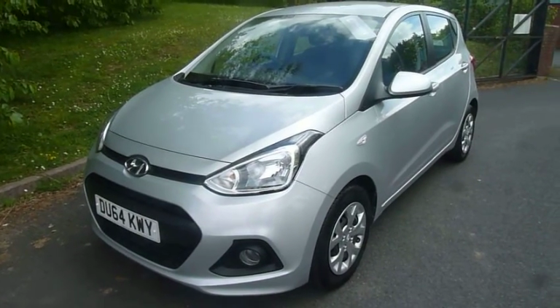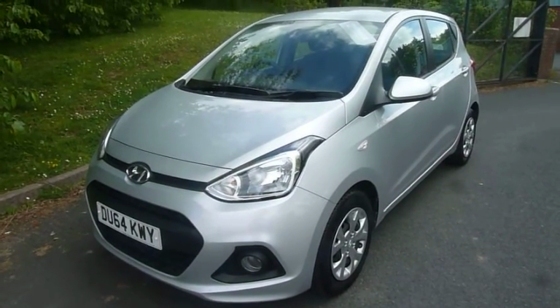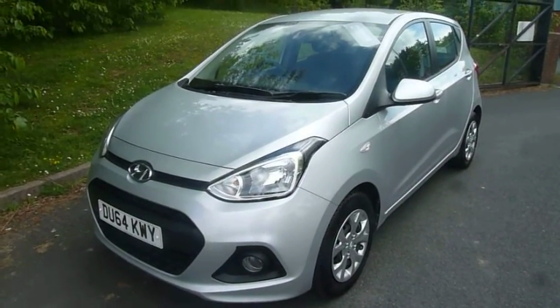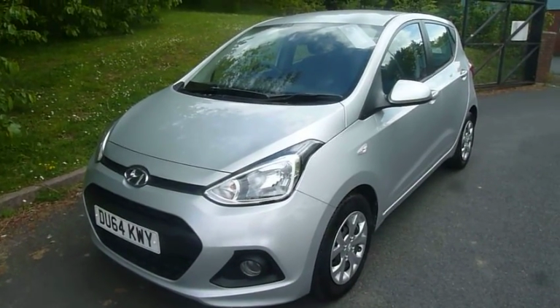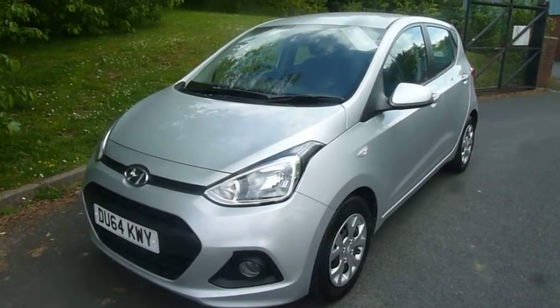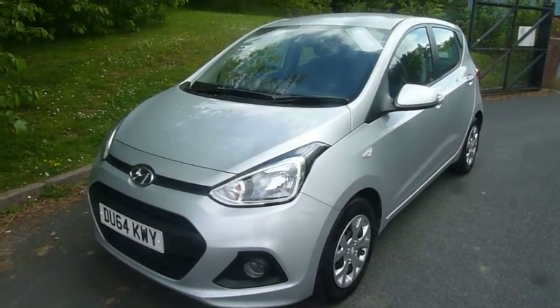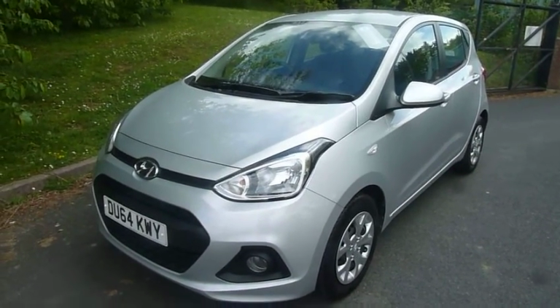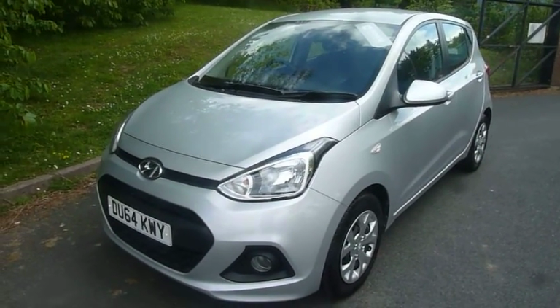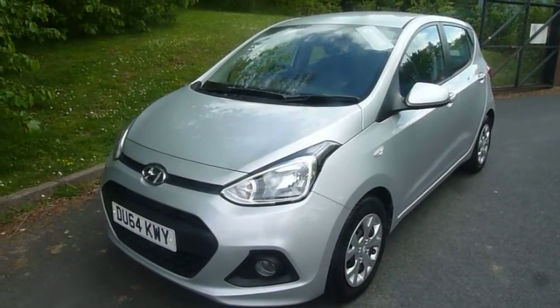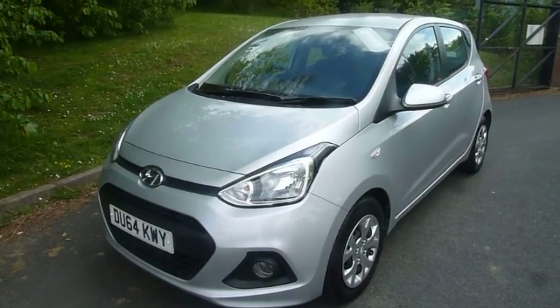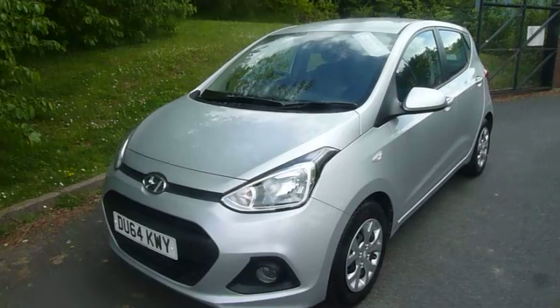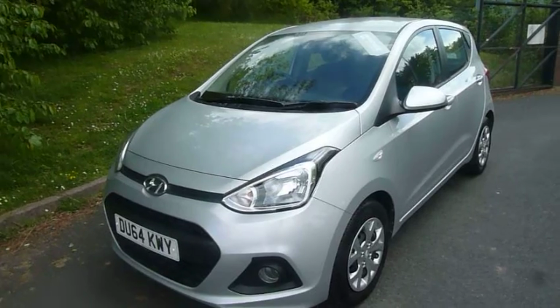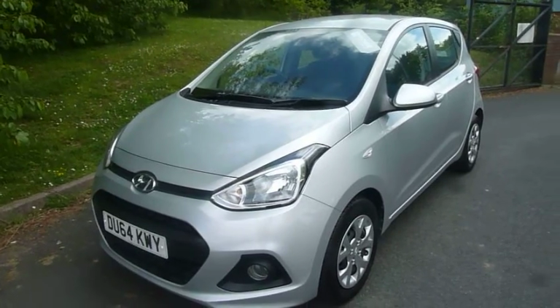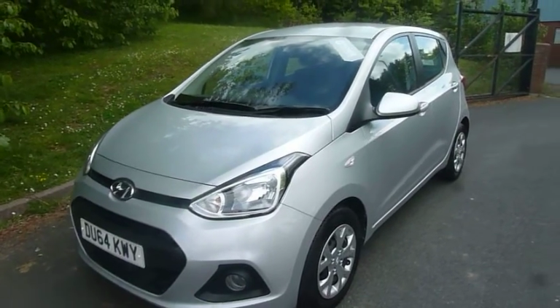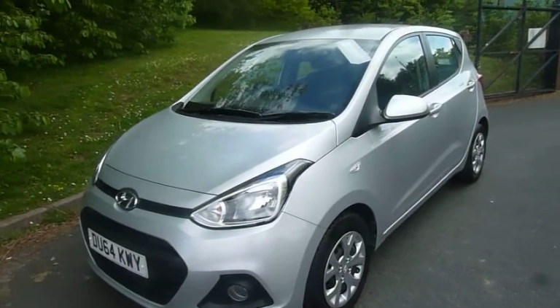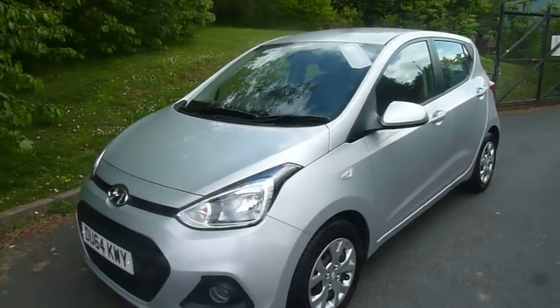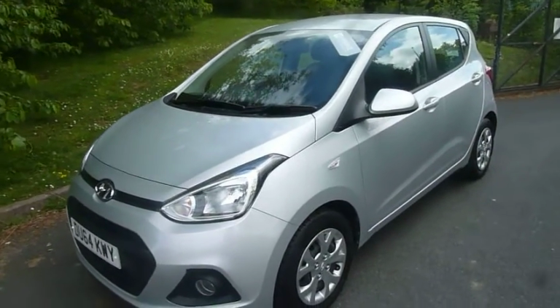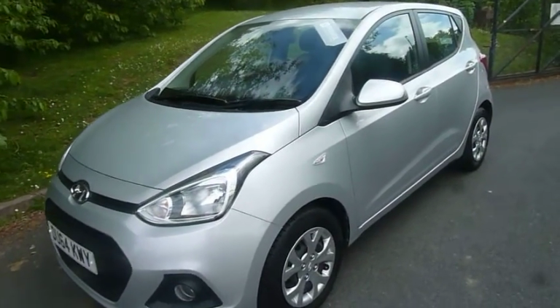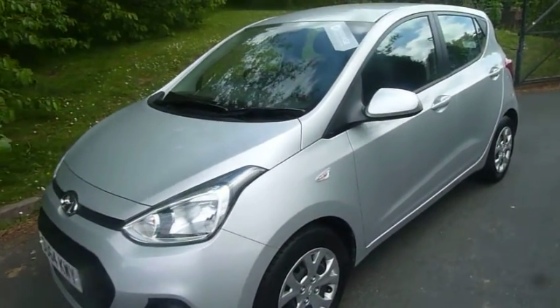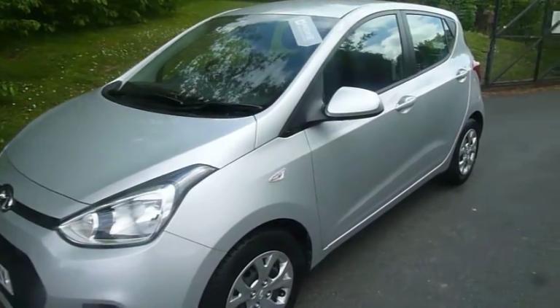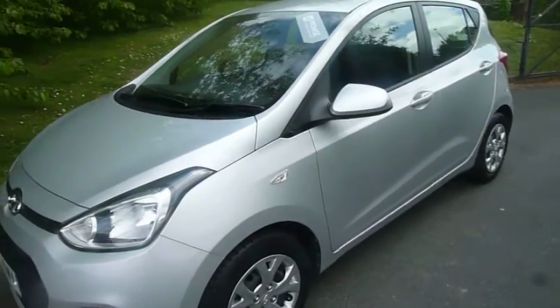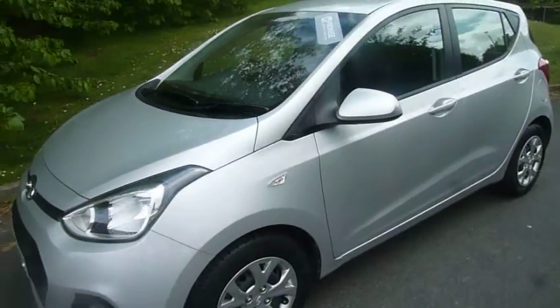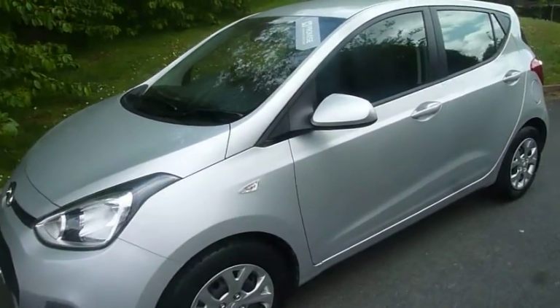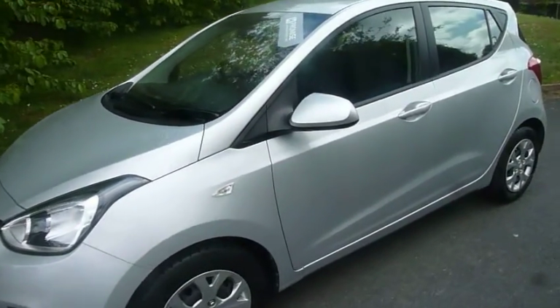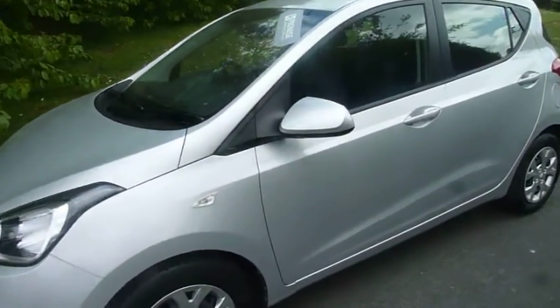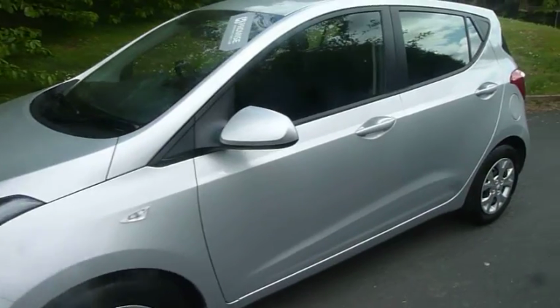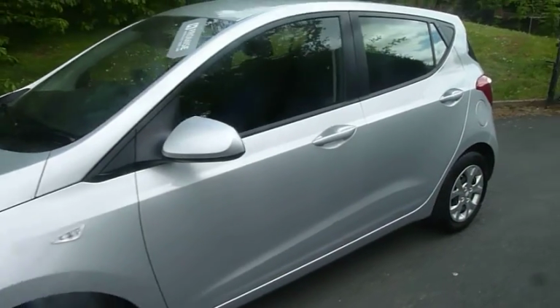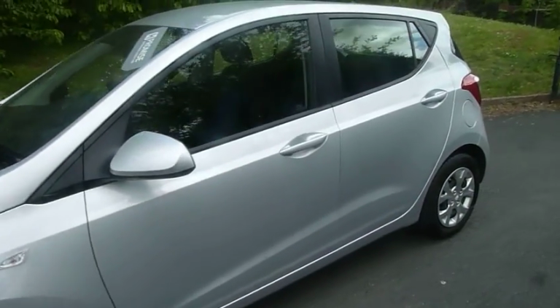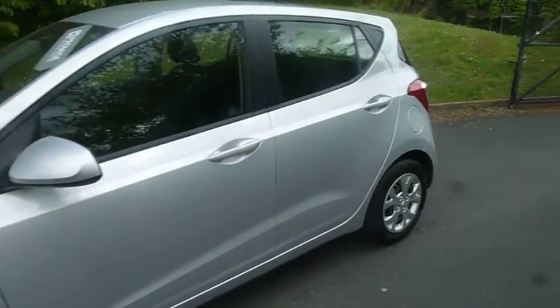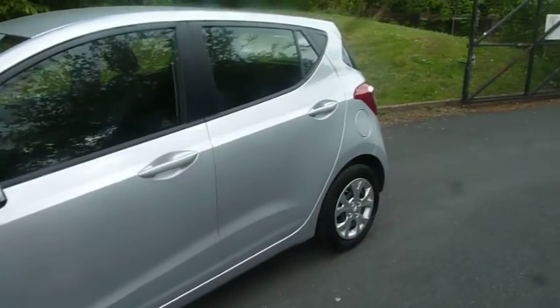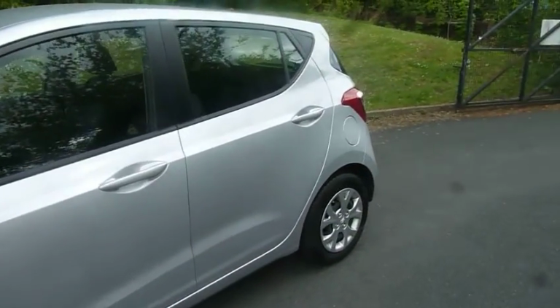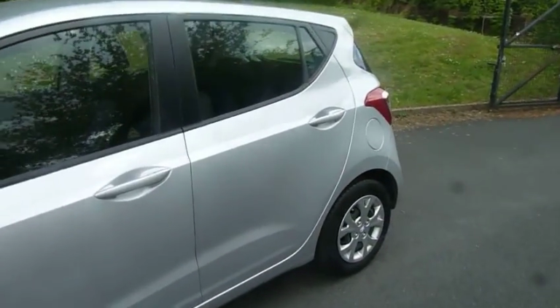Hi and welcome to JTU's Hyundai. My name is Rob. I'm just going to take you around this 64 plate Hyundai i10. This is the 1.0L SE model. As you can see, it looks really nice in the silver paintwork.